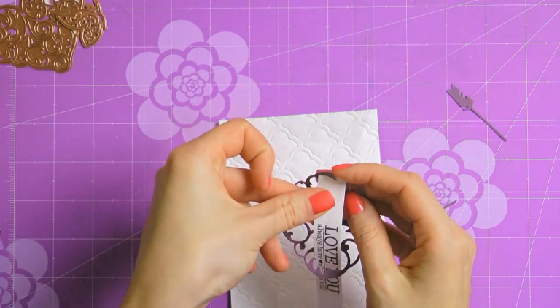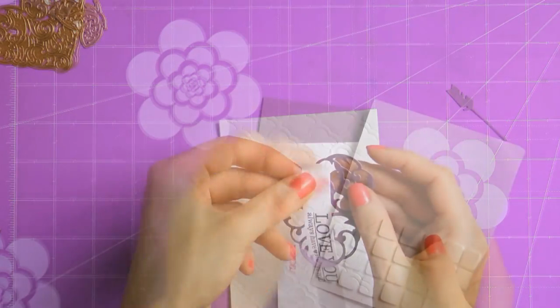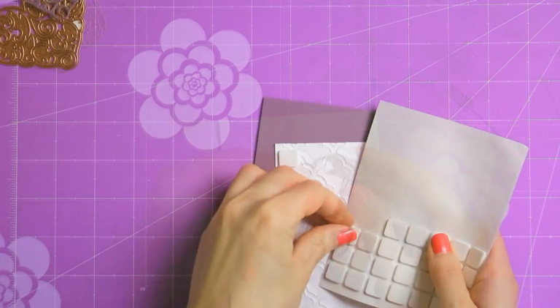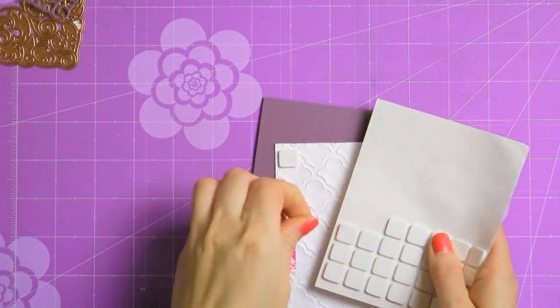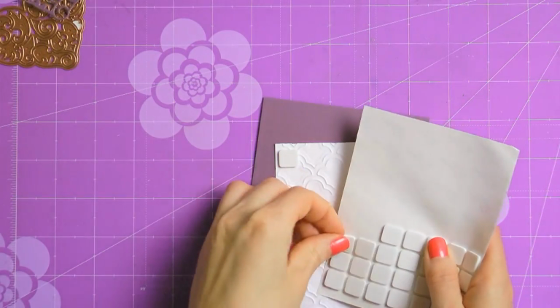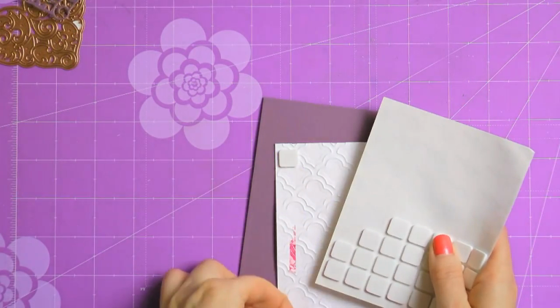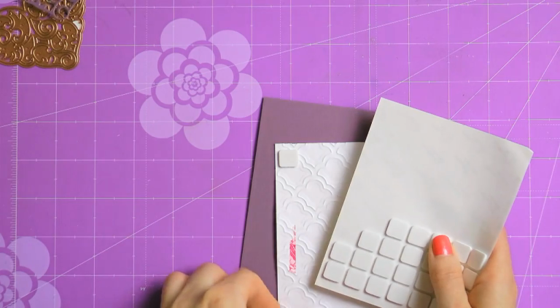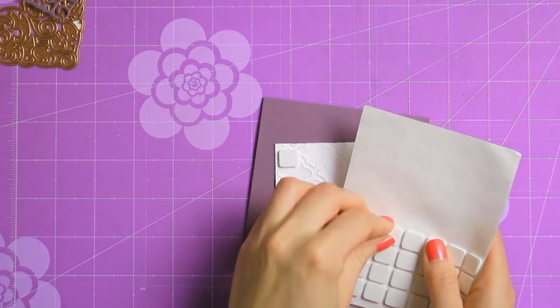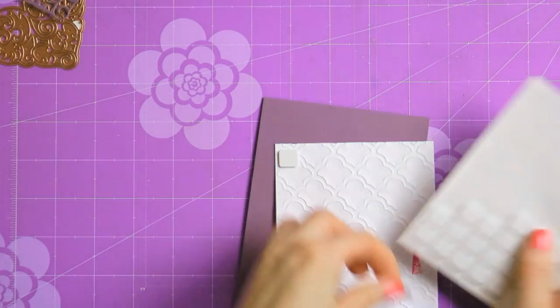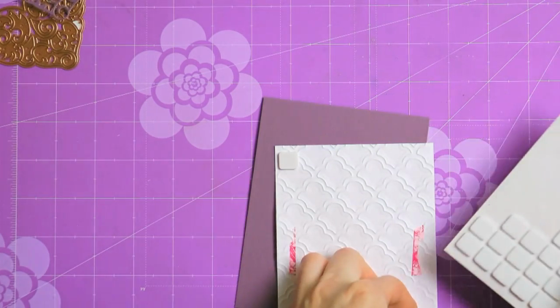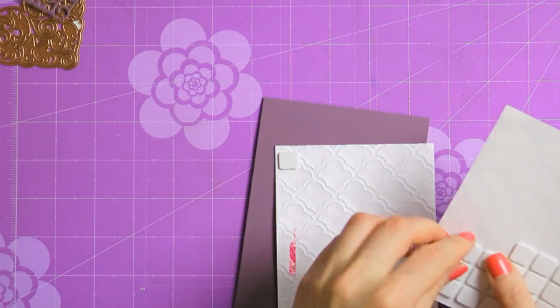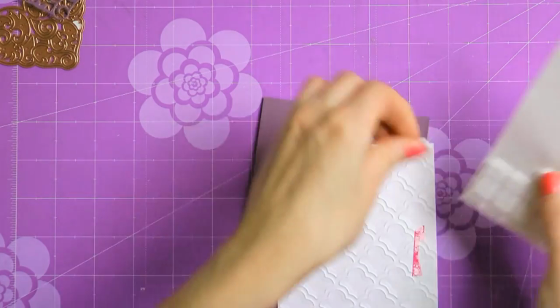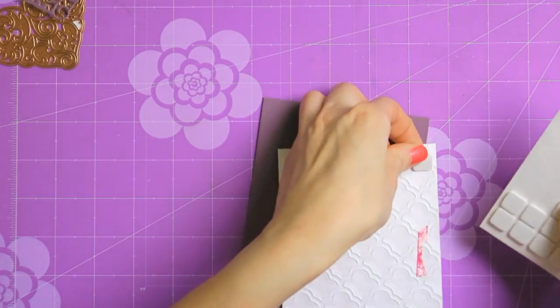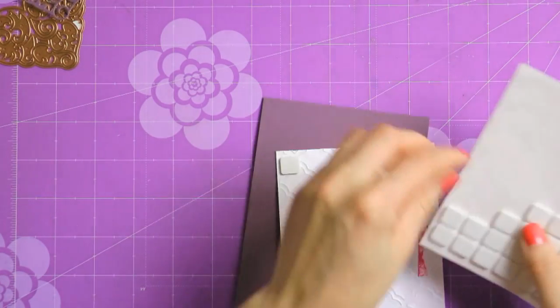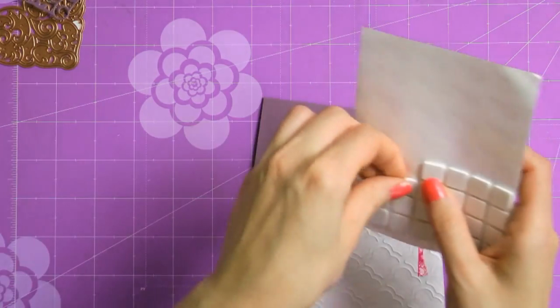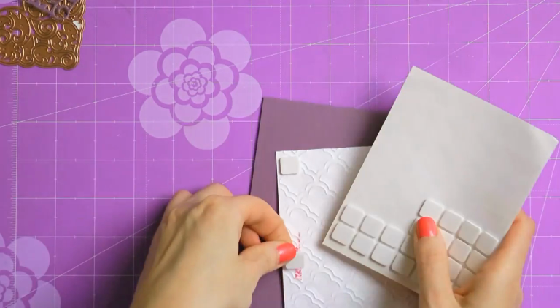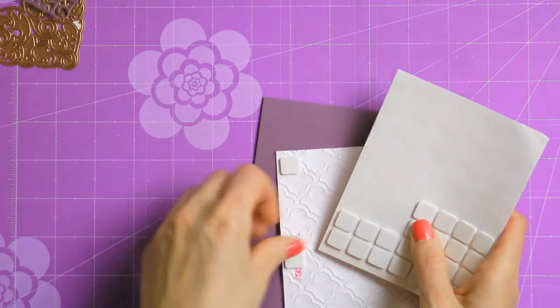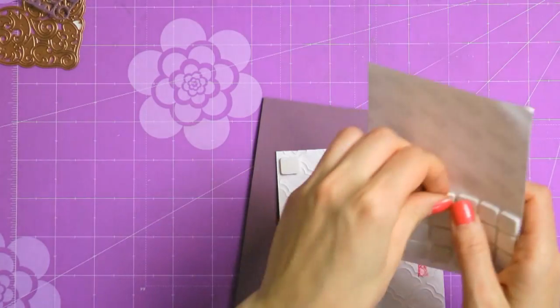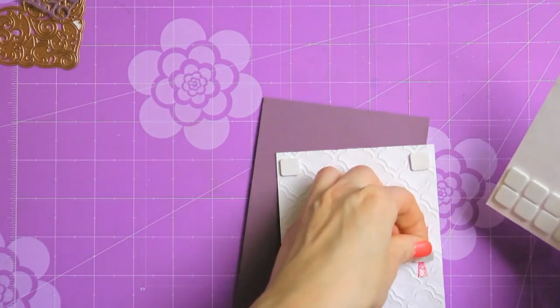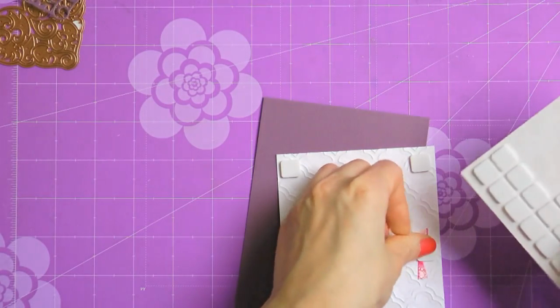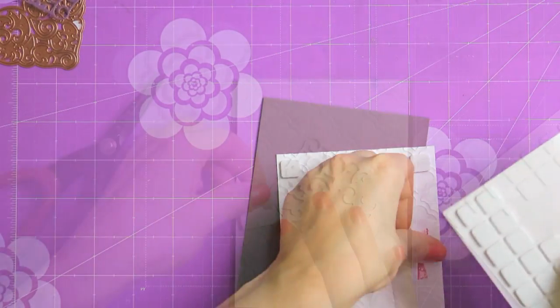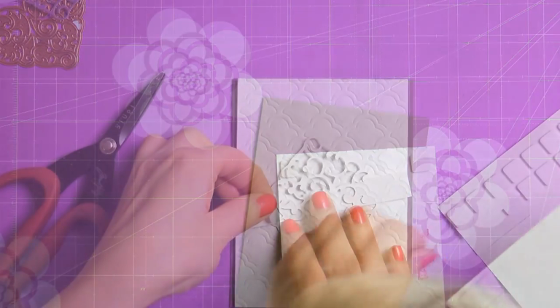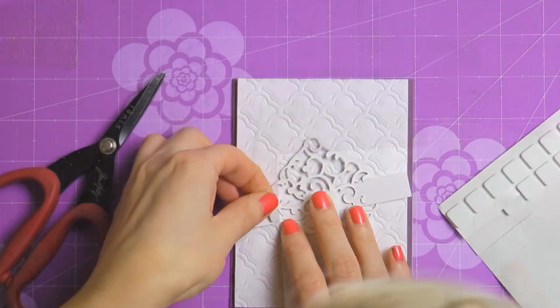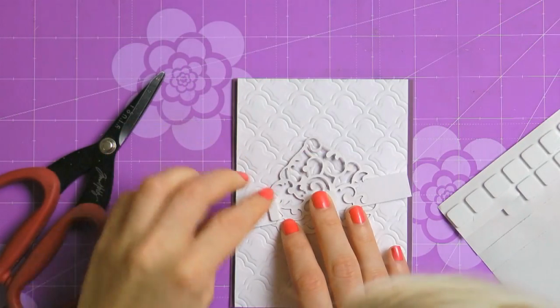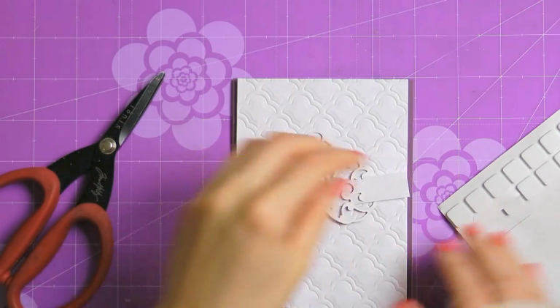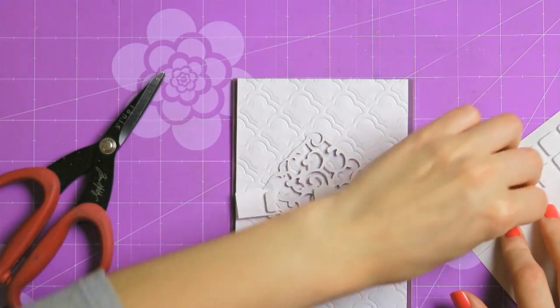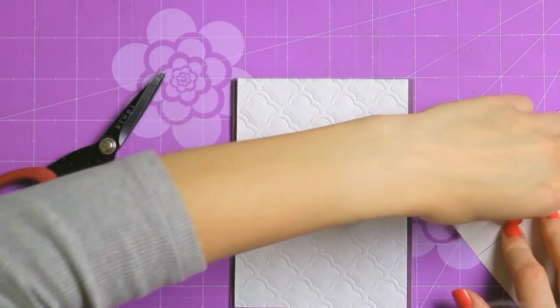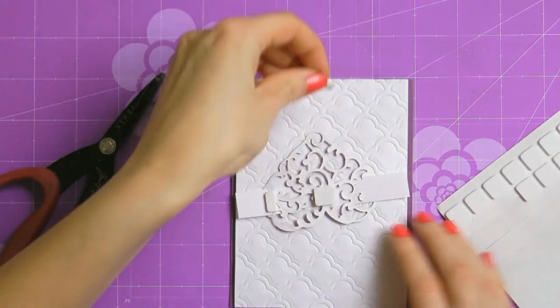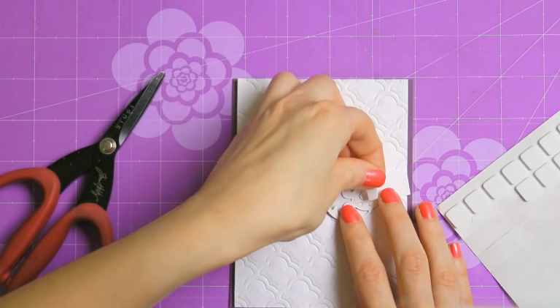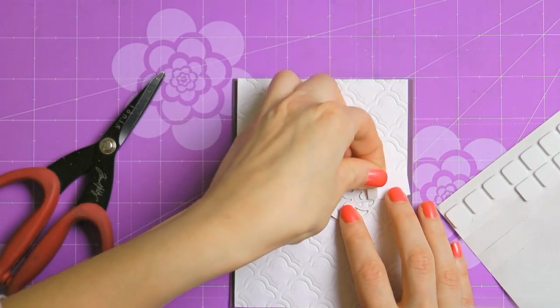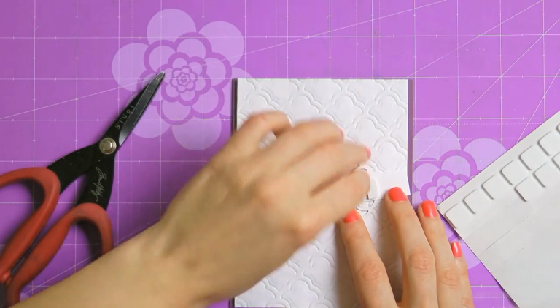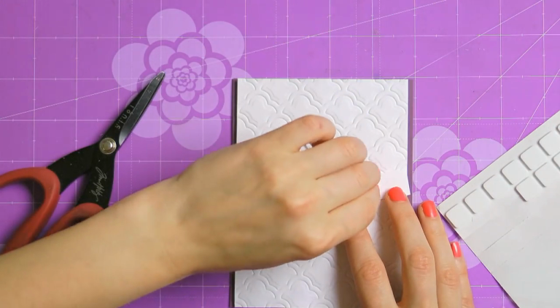I'm going to use foam squares from Scrapbook Adhesives to adhere my embossed panel onto my card base to give it a bit of dimension. Once that is done, I can go ahead and add foam adhesive to my heart and to my sentiment strip, as I want these to be popped up from the background as well.